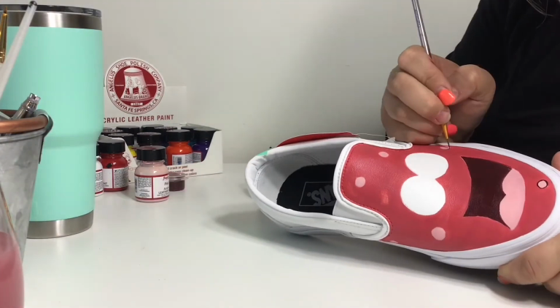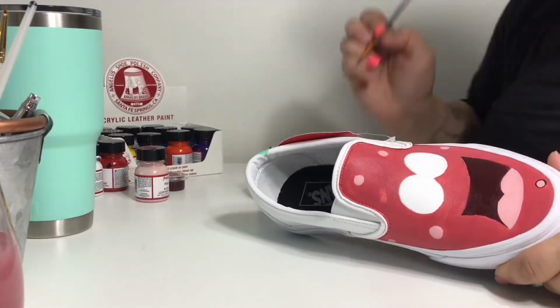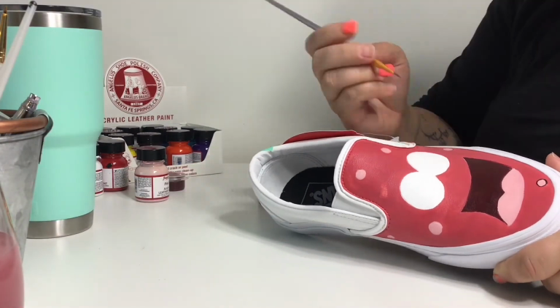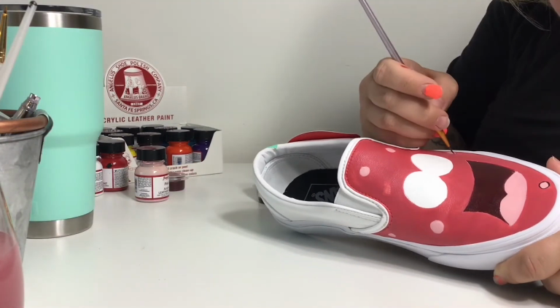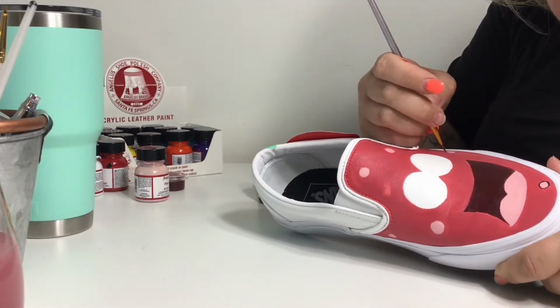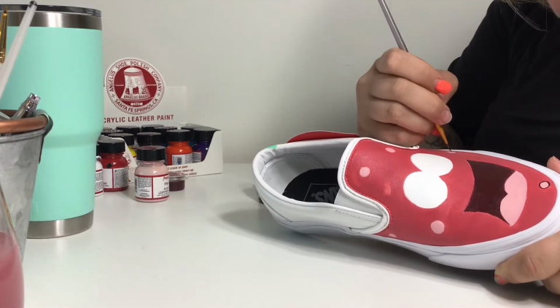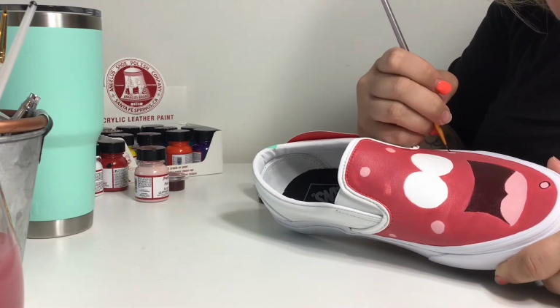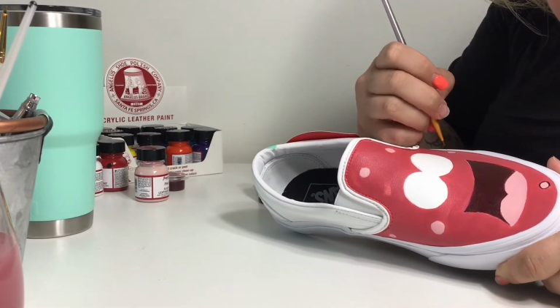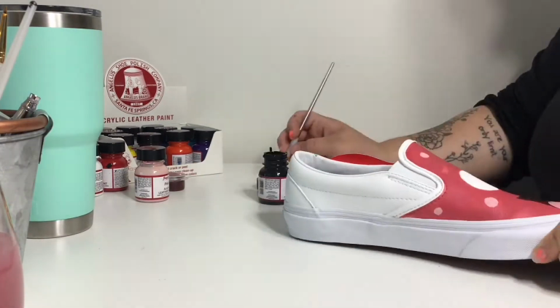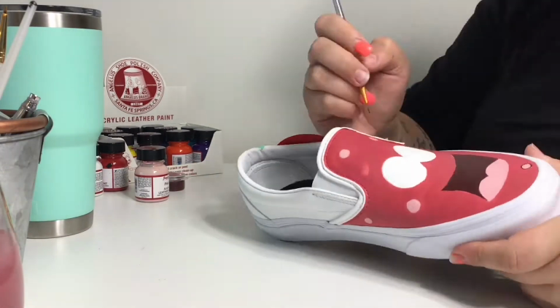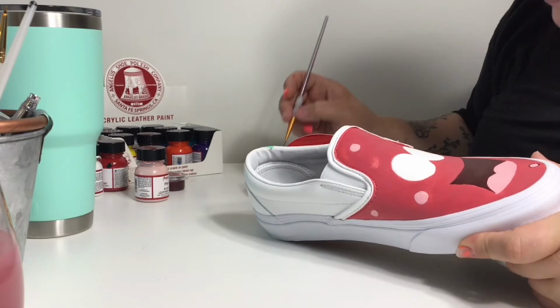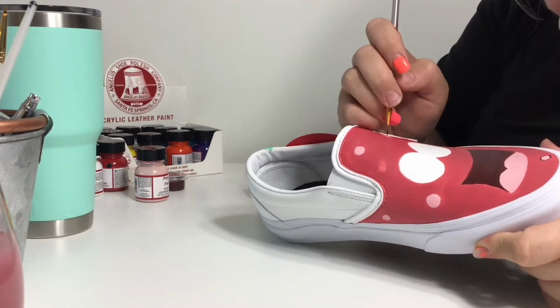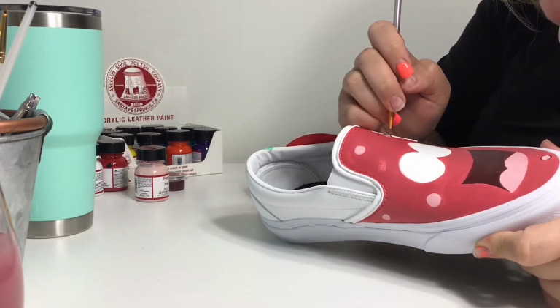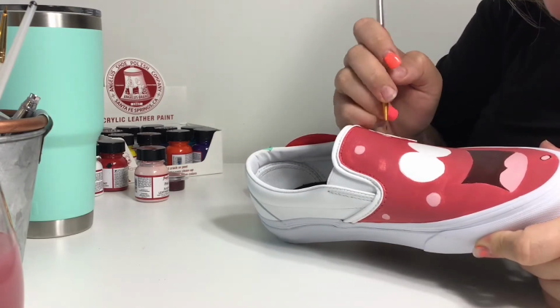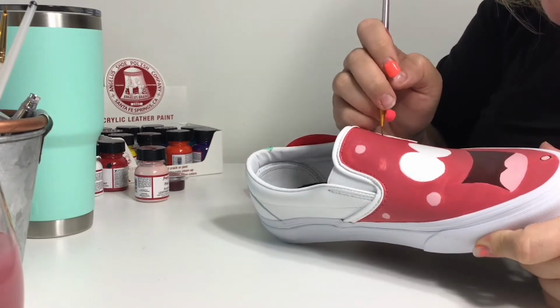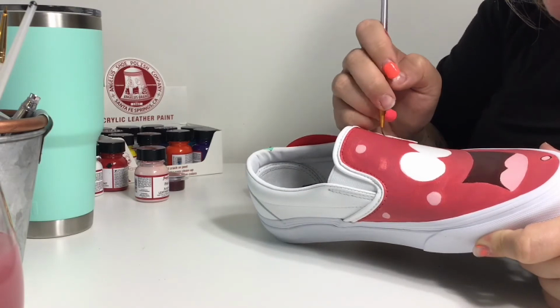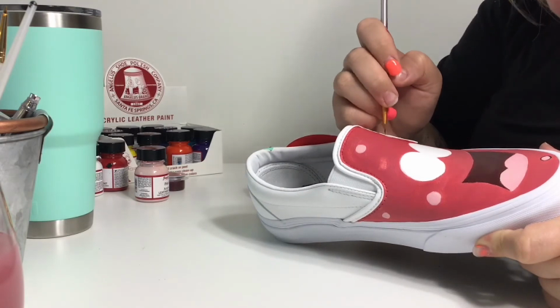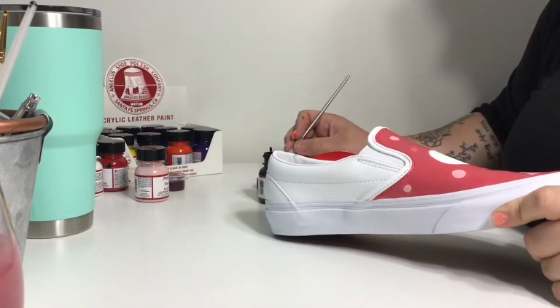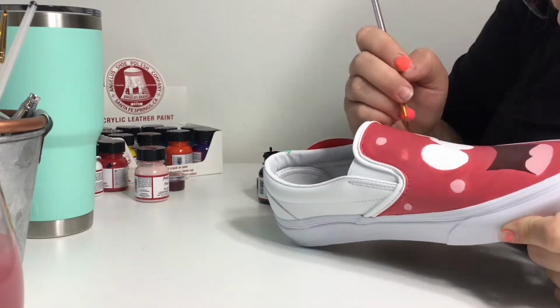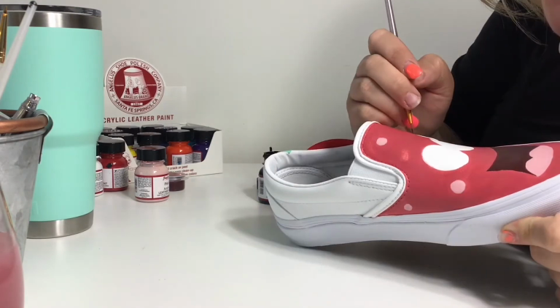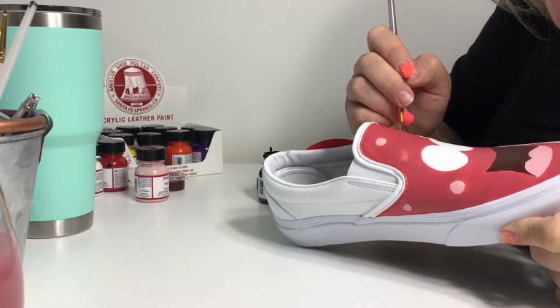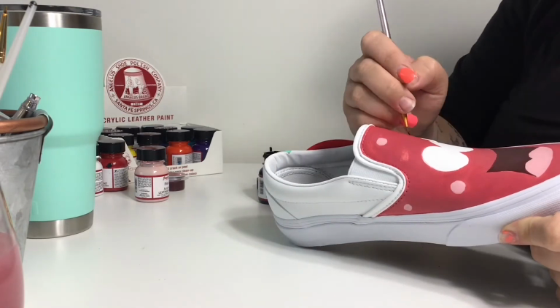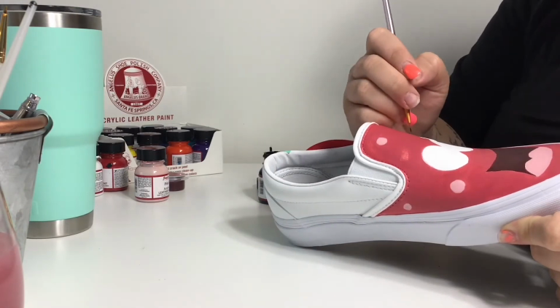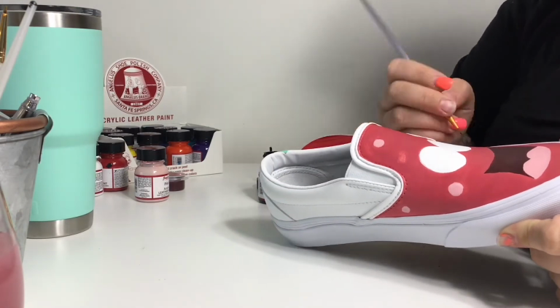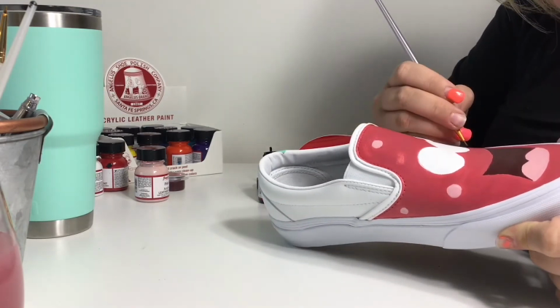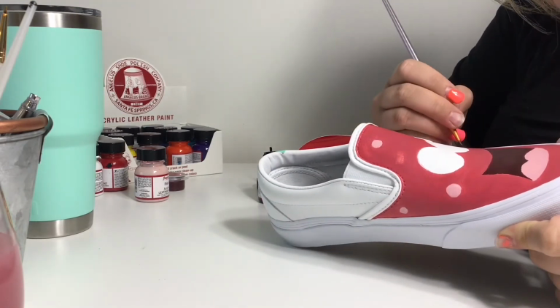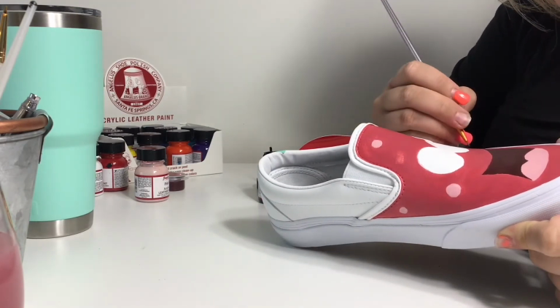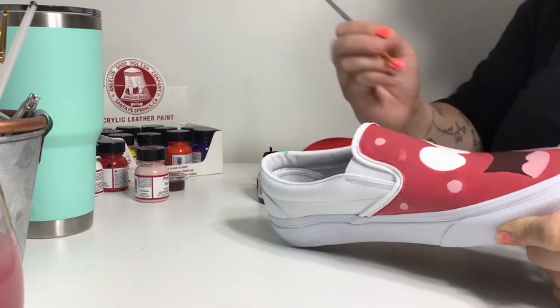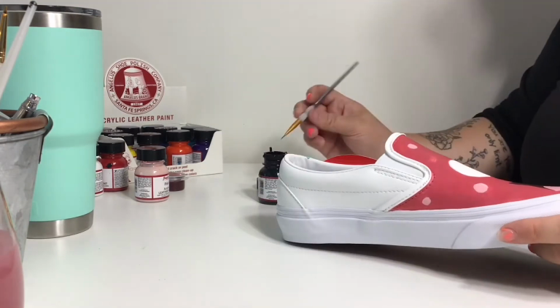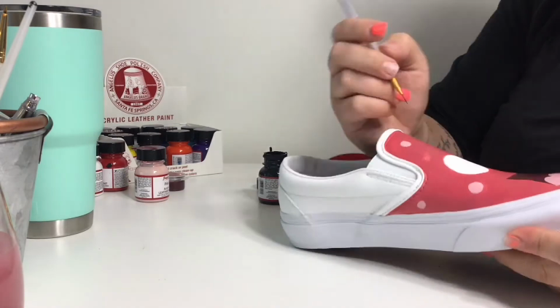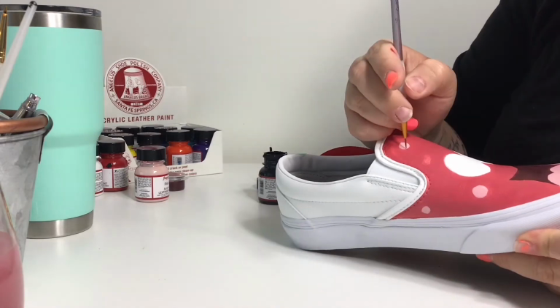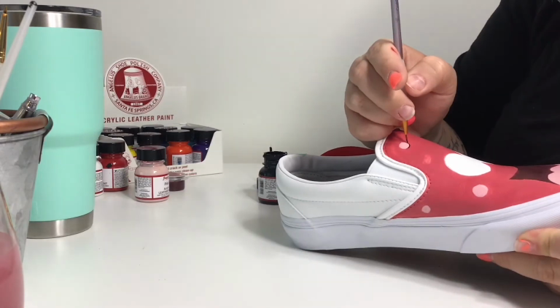Now using a super fine brush and some black paint, I'm going to begin outlining all of the details, adding in his irises, his eyebrows, things like that.